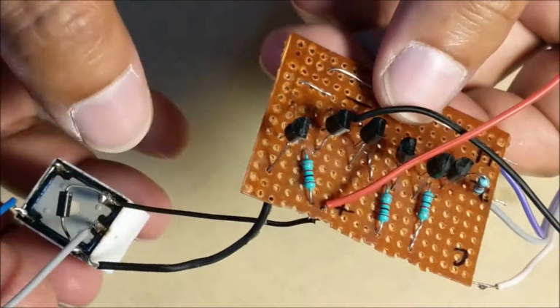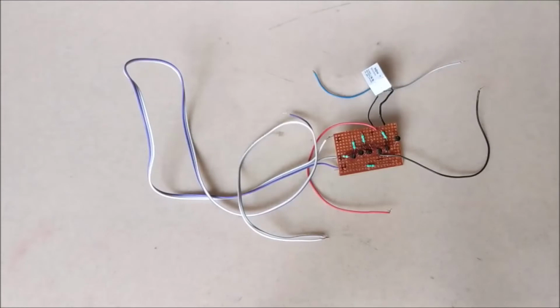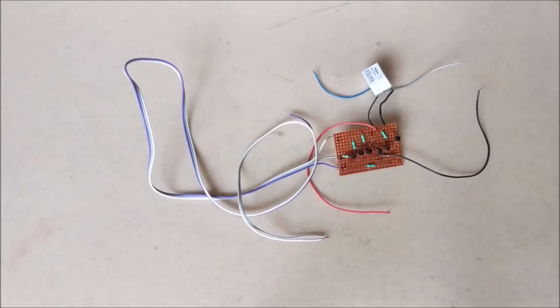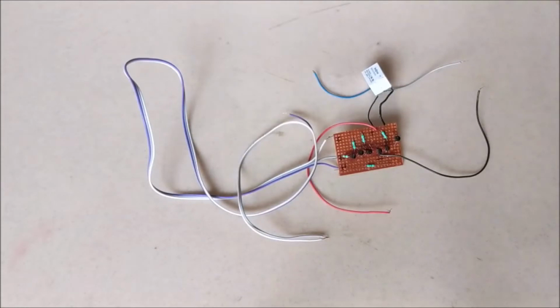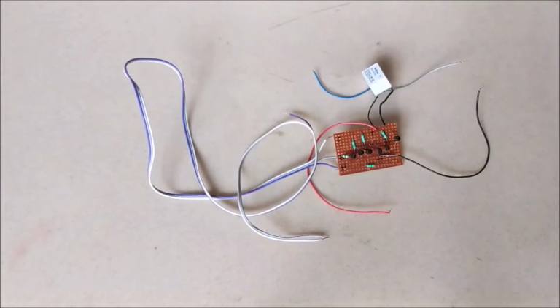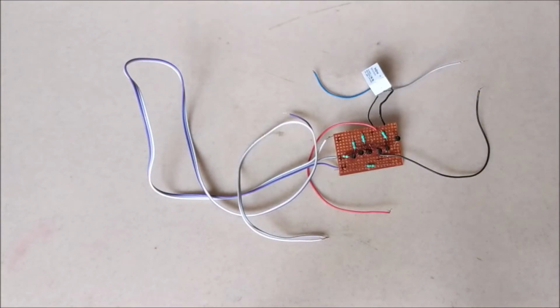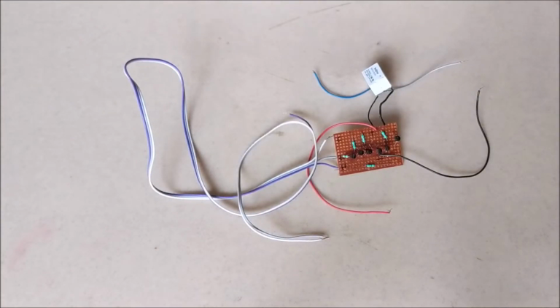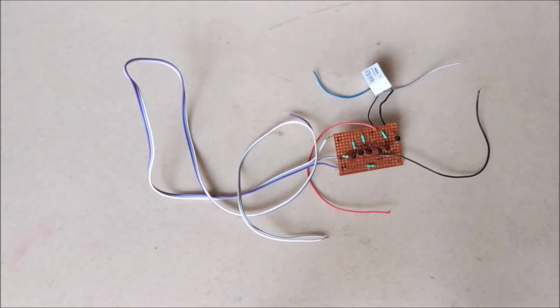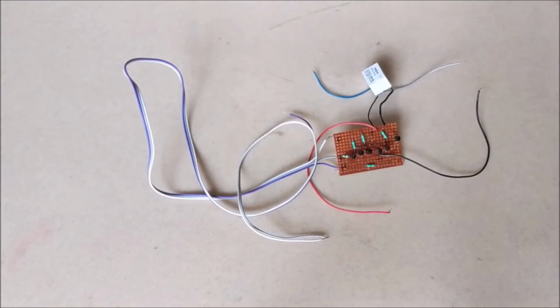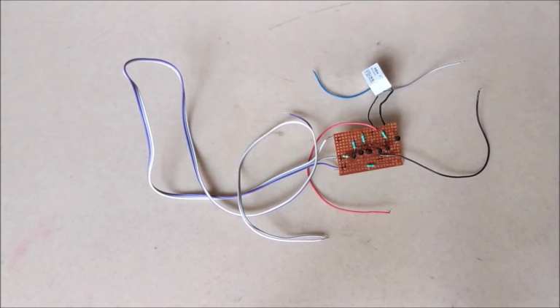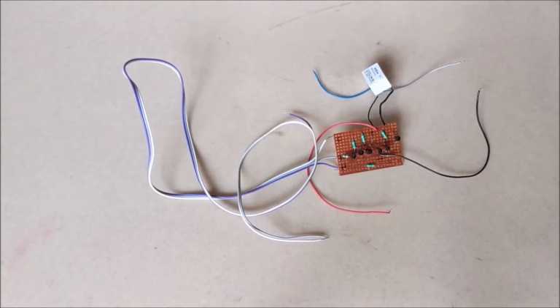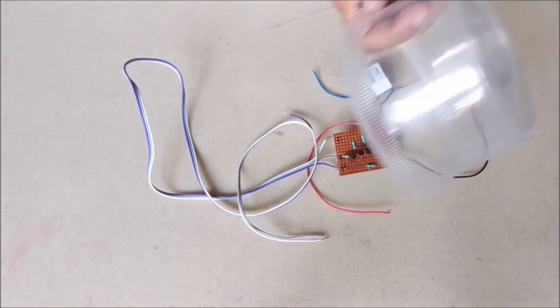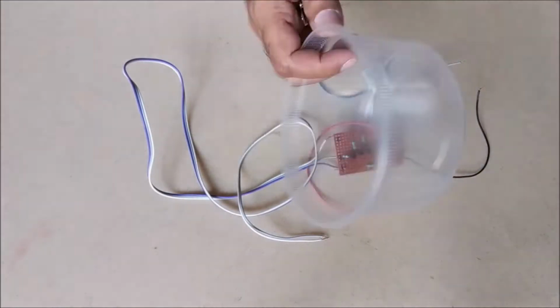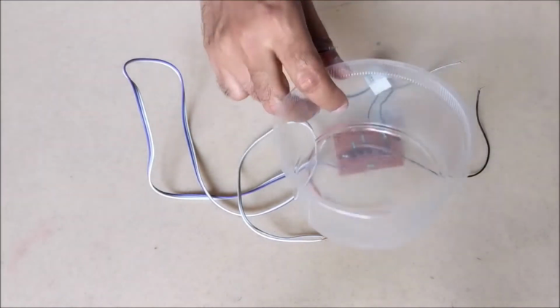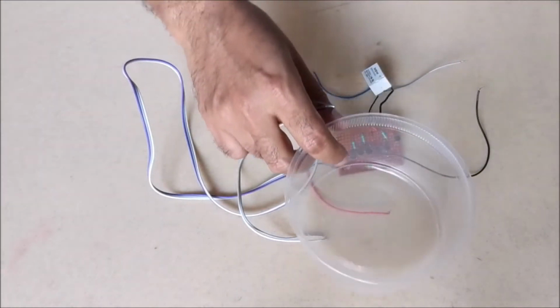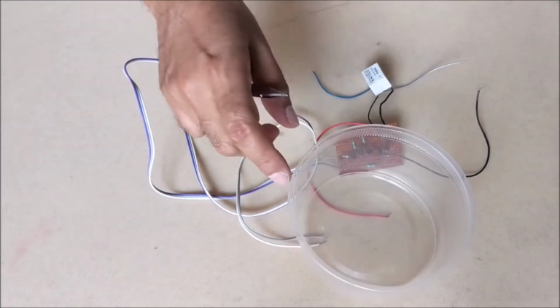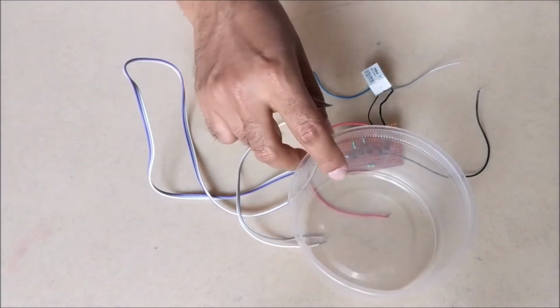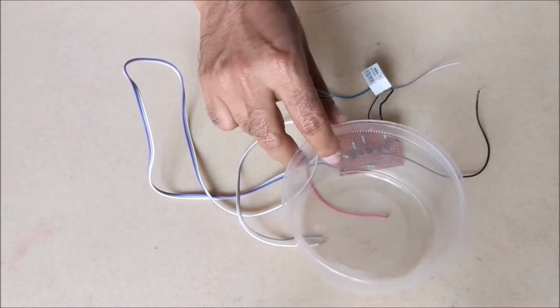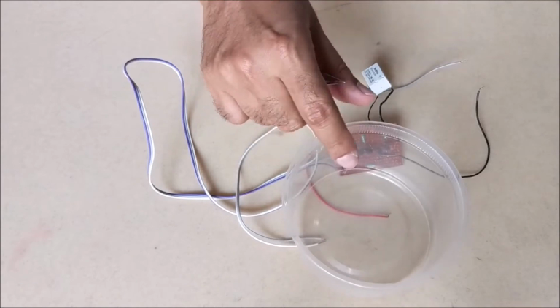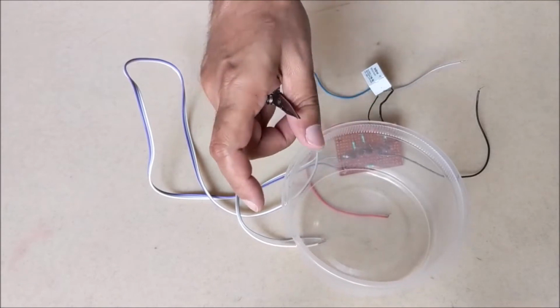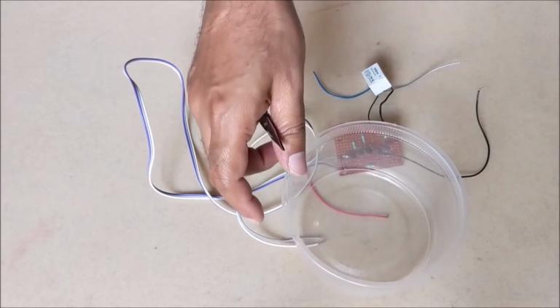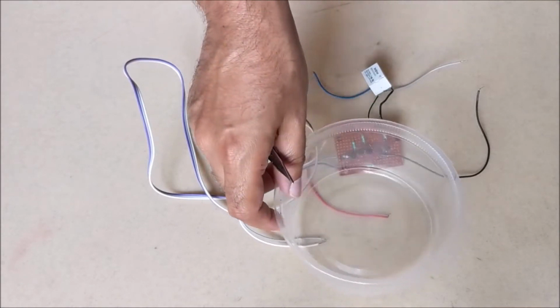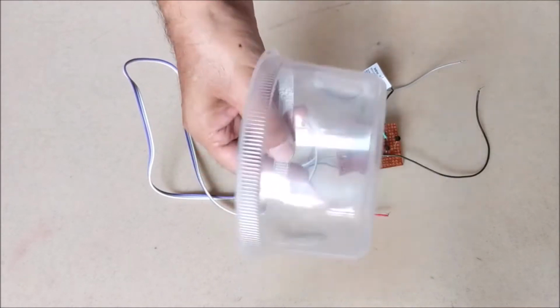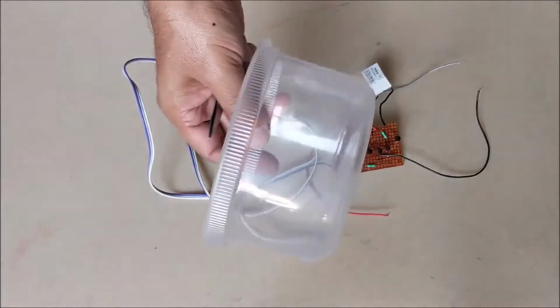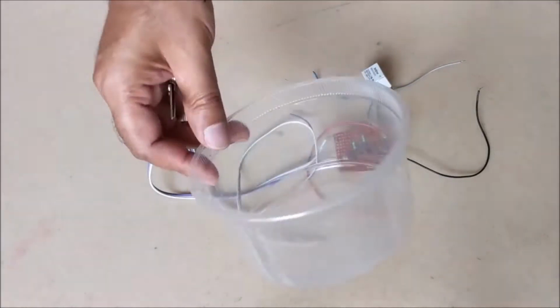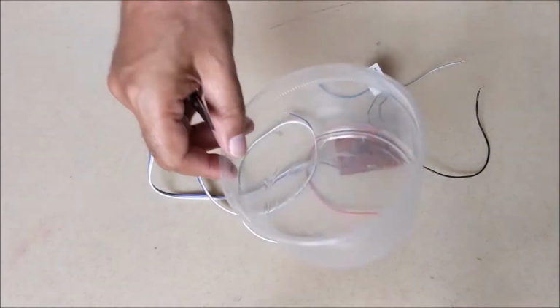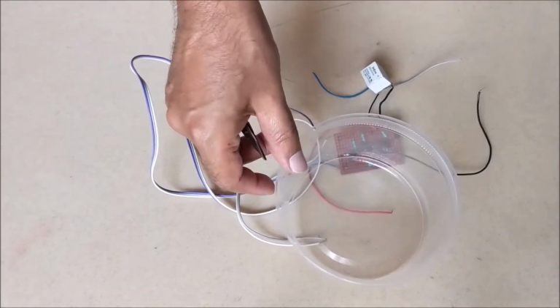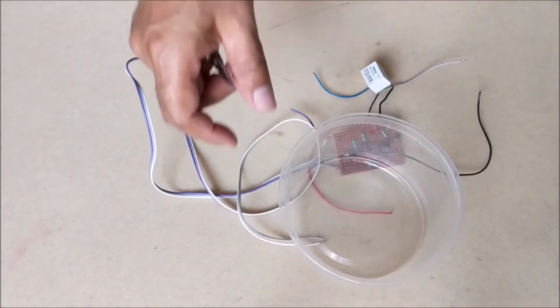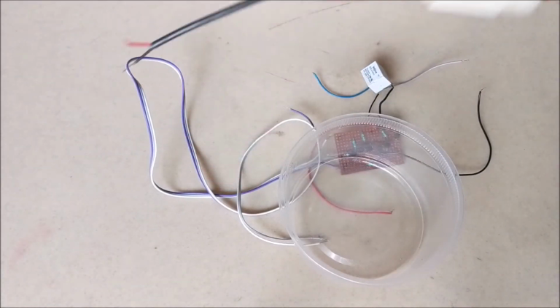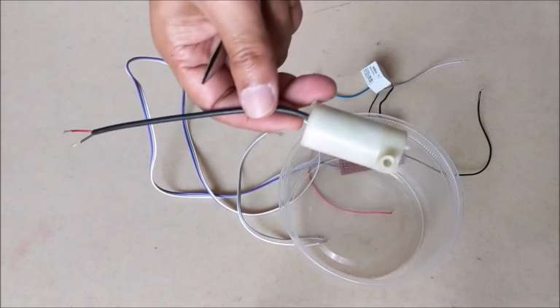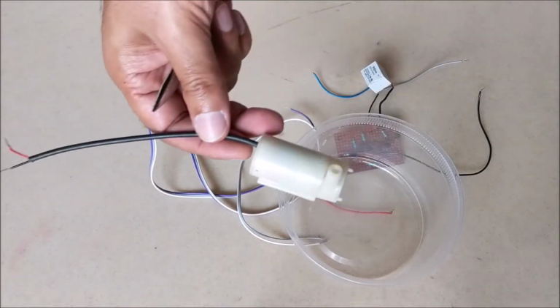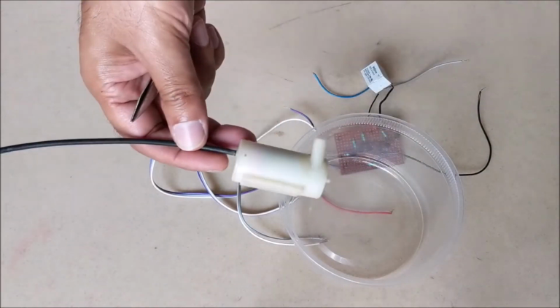This is our complete circuit board. Now let's test it. To demonstrate it, we are using a transparent cylindrical container as a water tank and this 12V water pump.